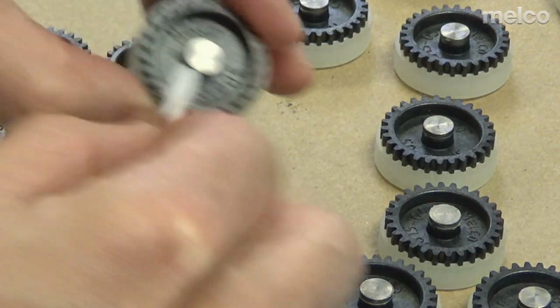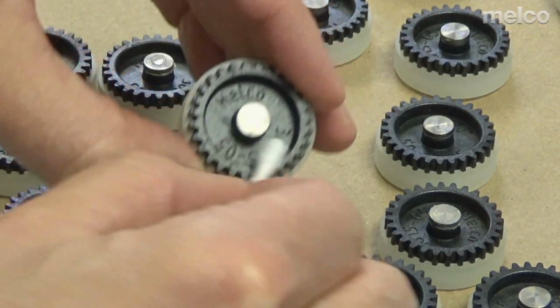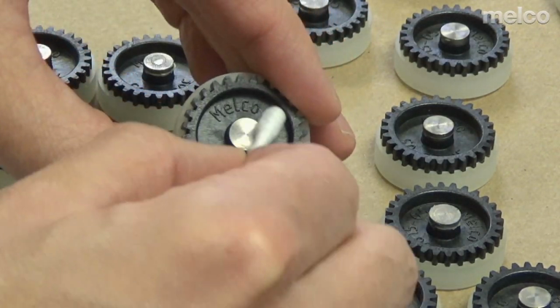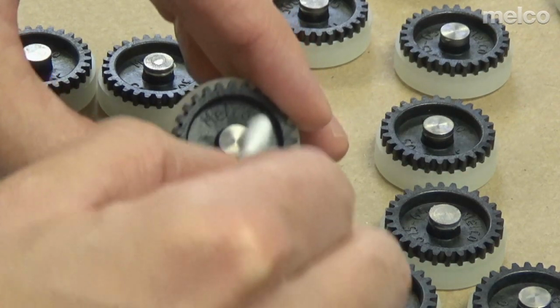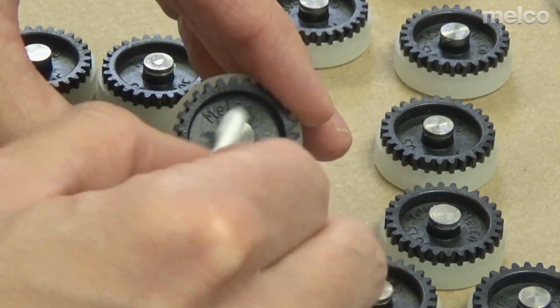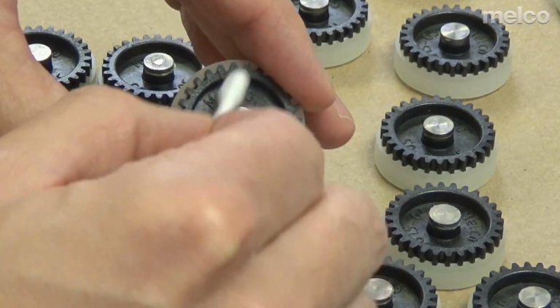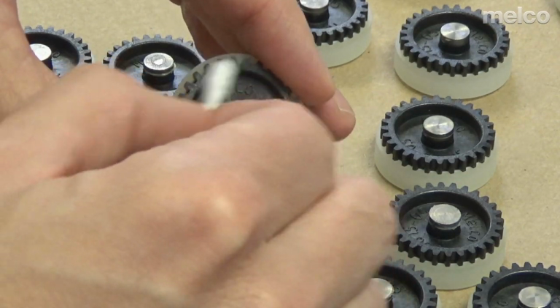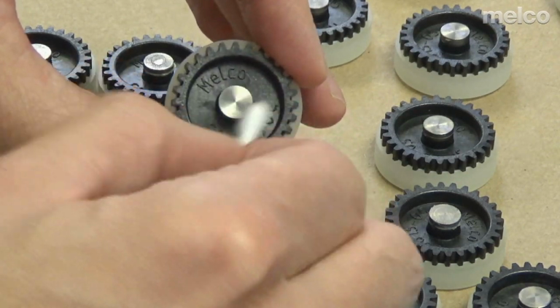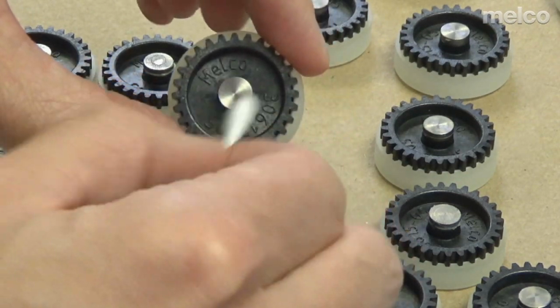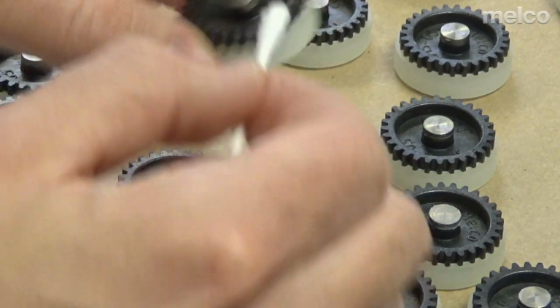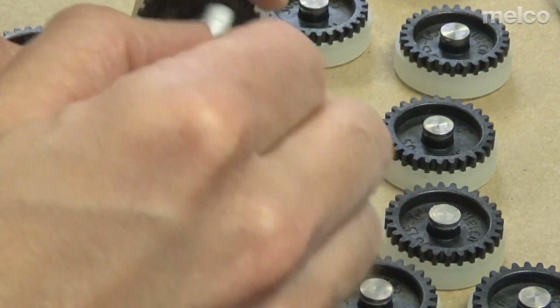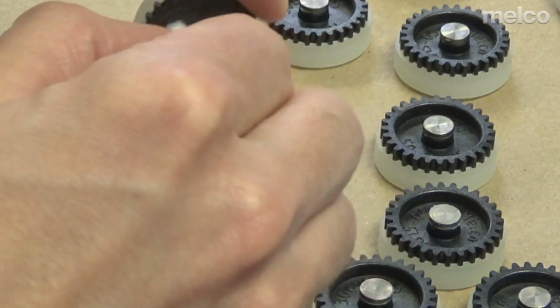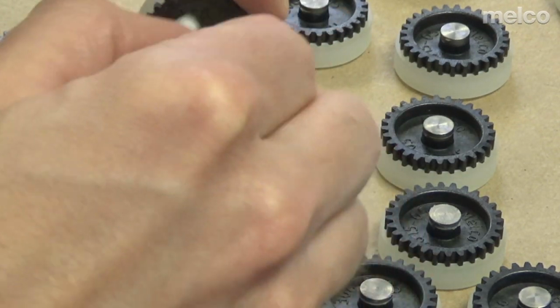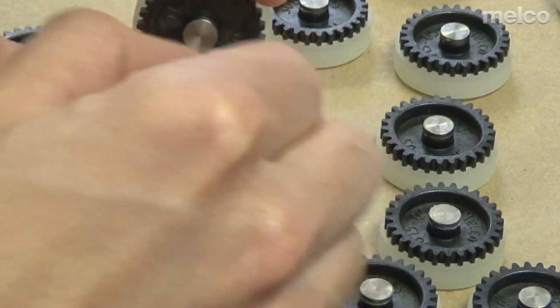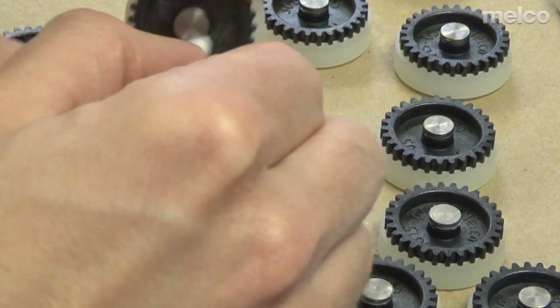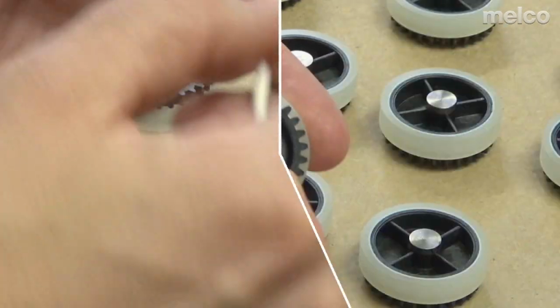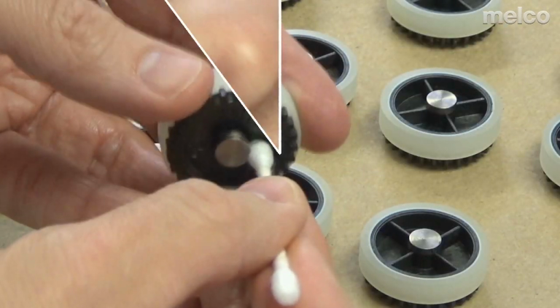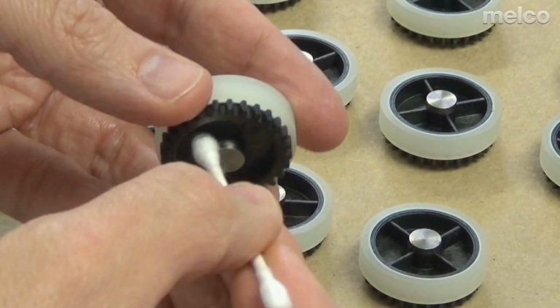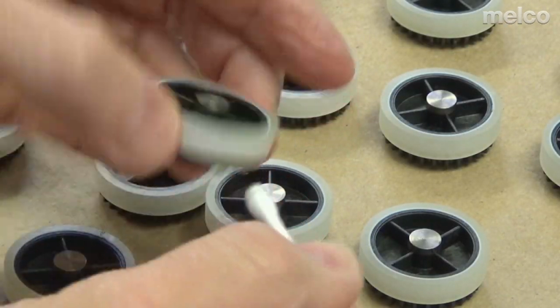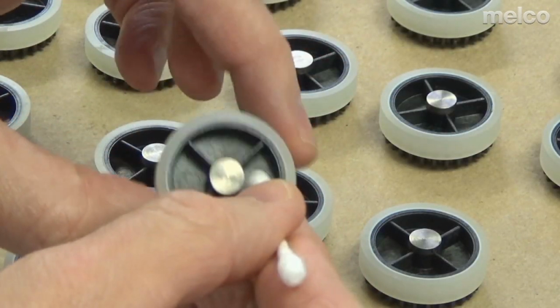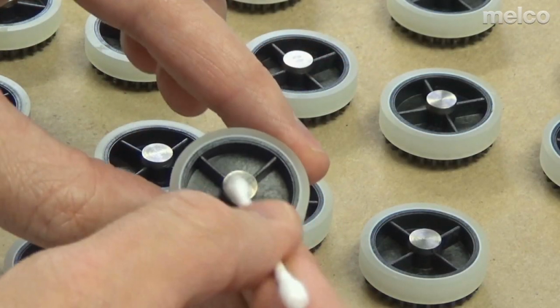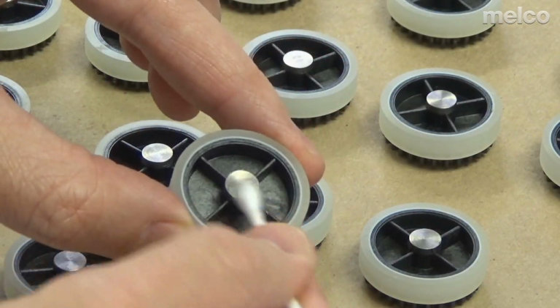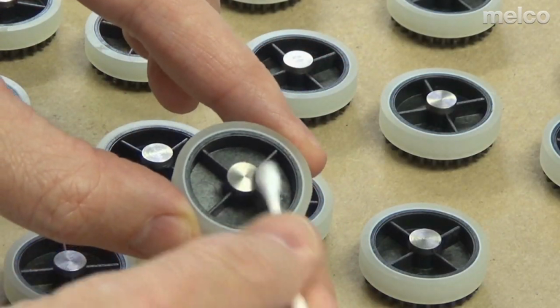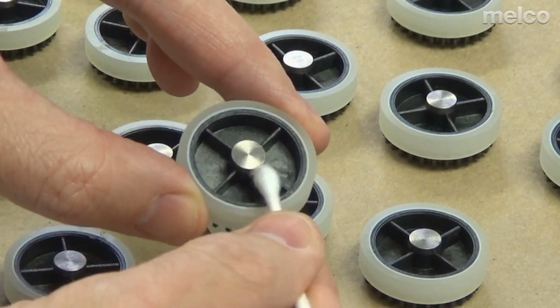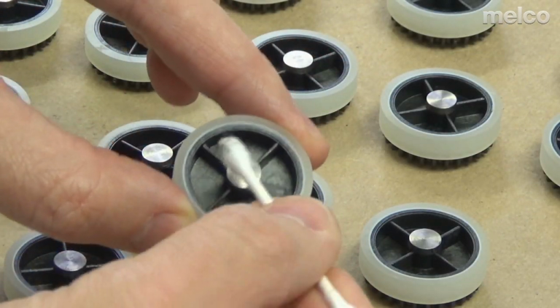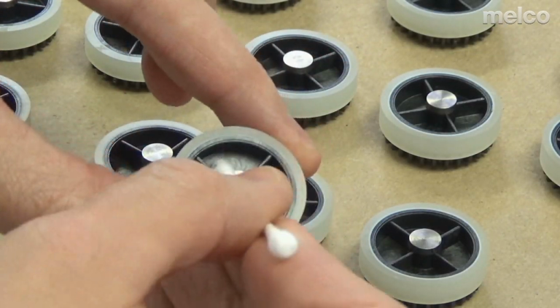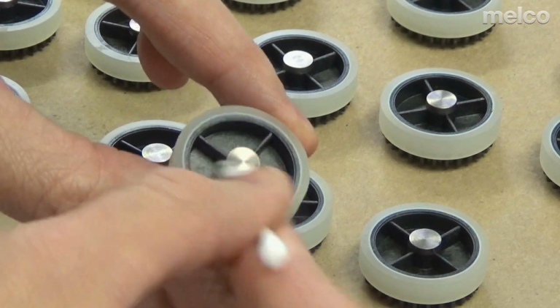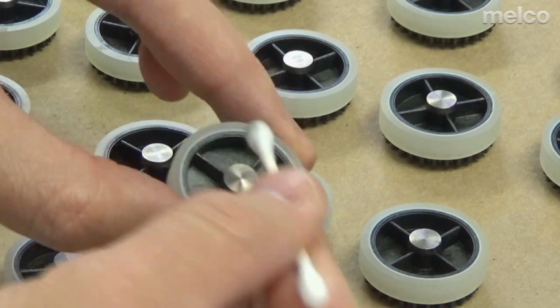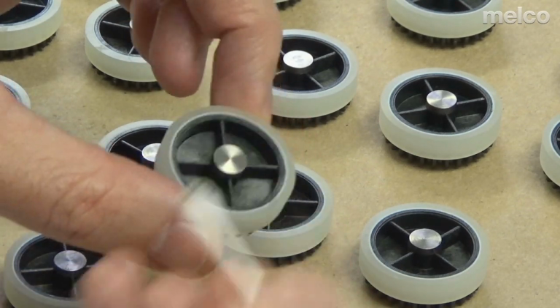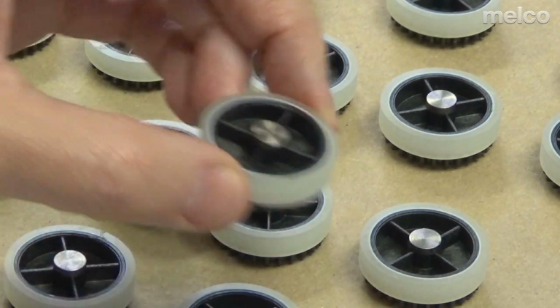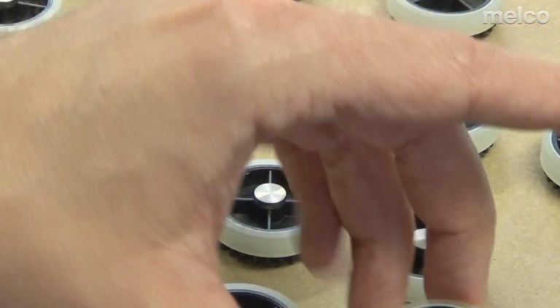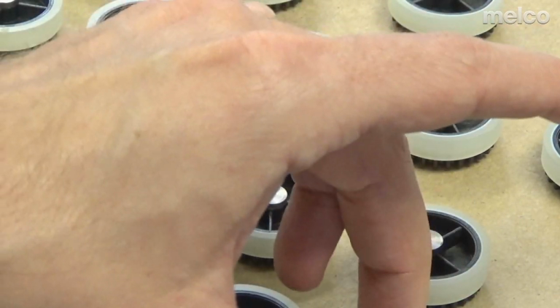As you're cleaning these rollers, be sure to inspect for any wear, nicks, grooves, or anything that may catch thread. If the roller is damaged, go ahead and replace it with a new one.